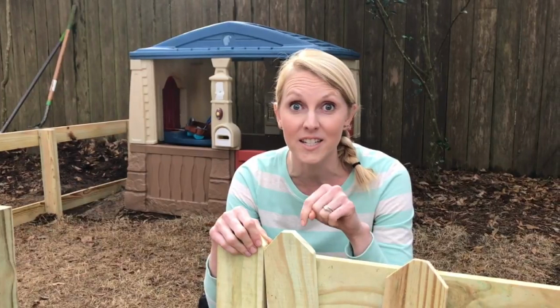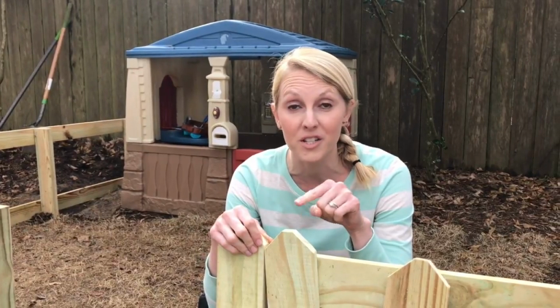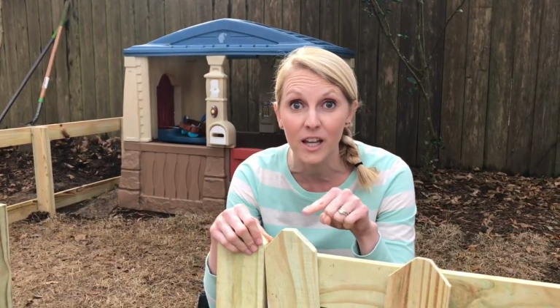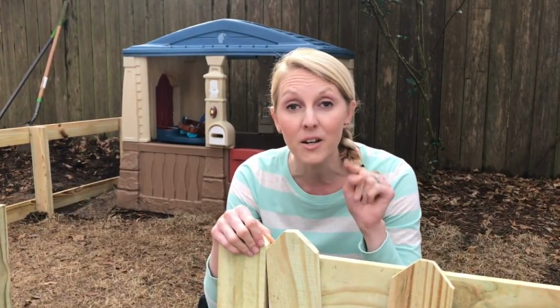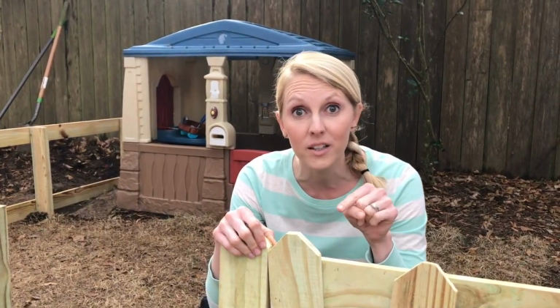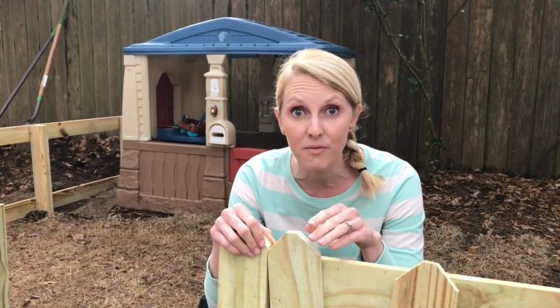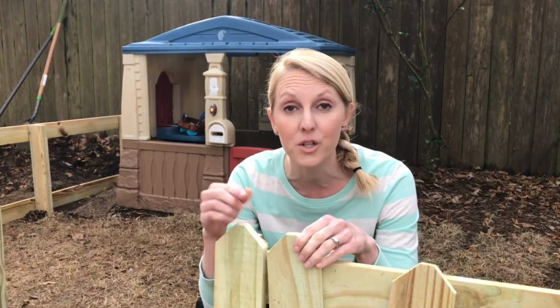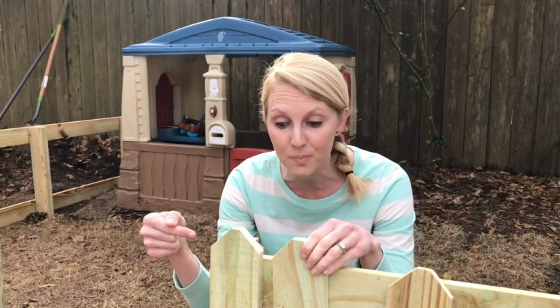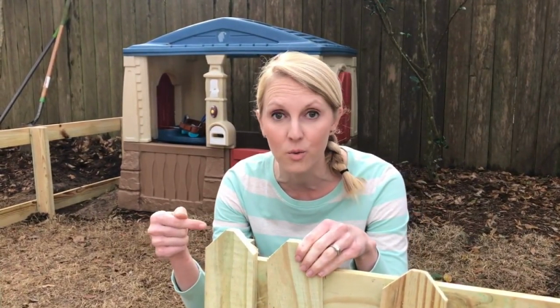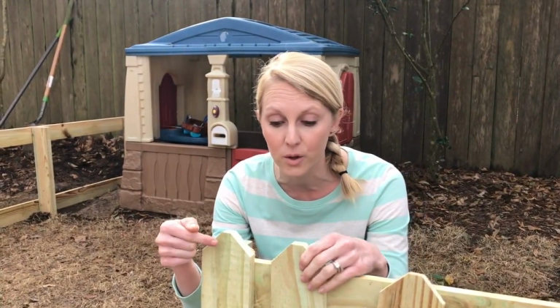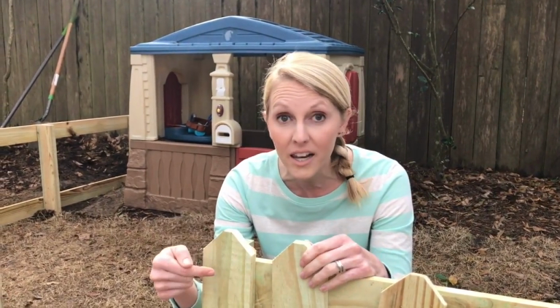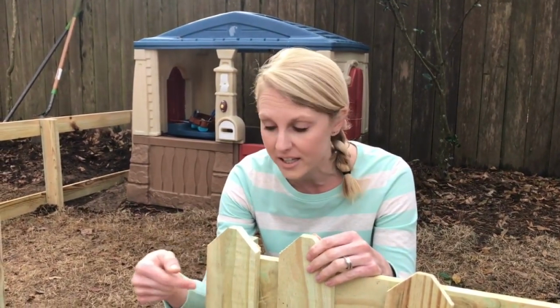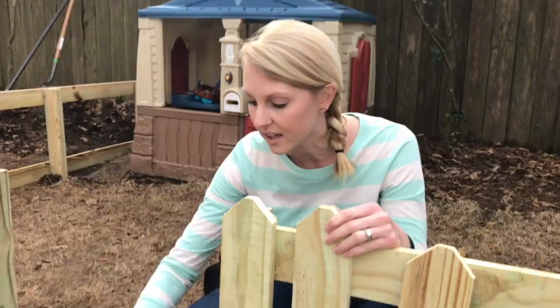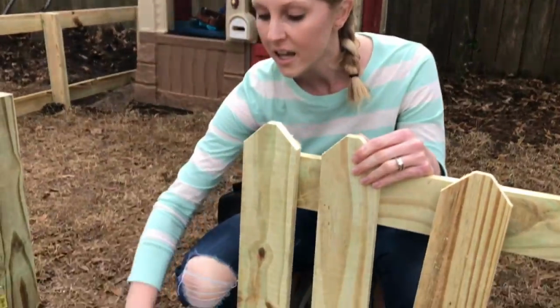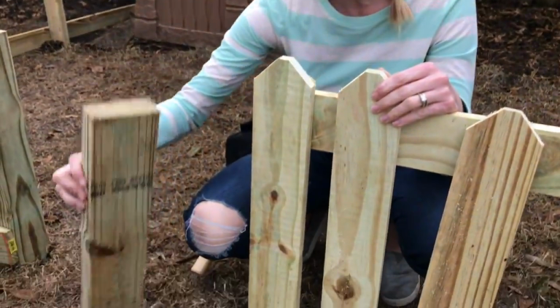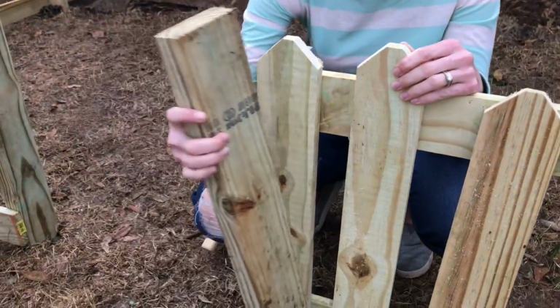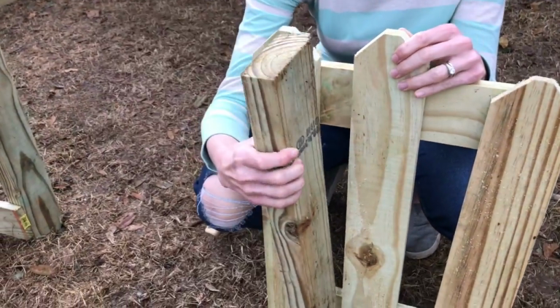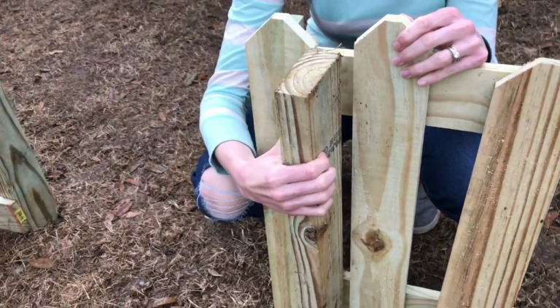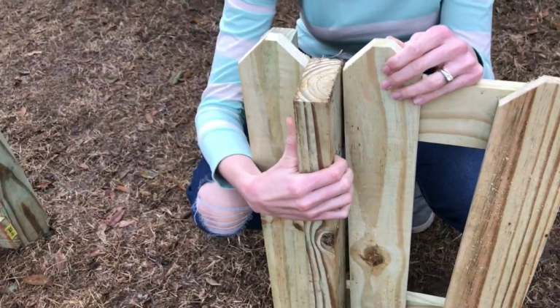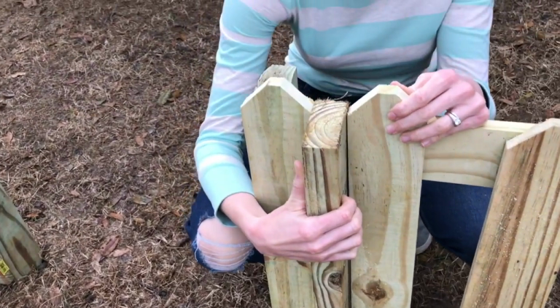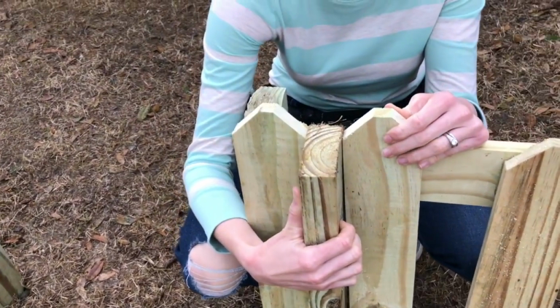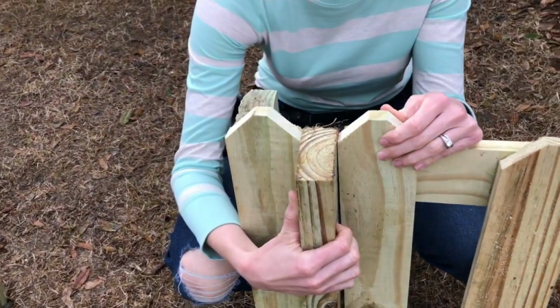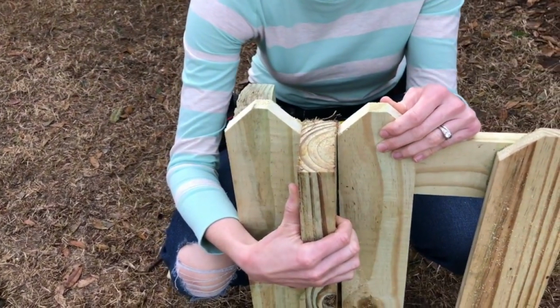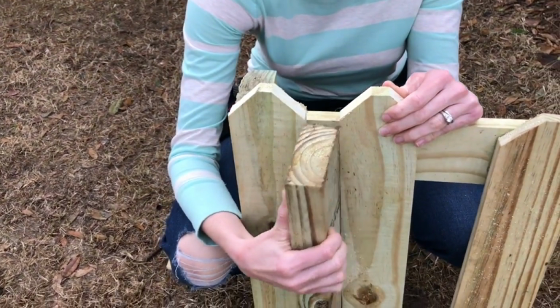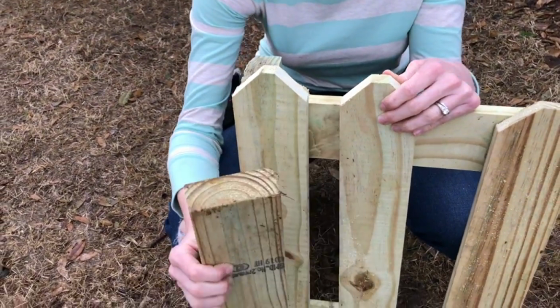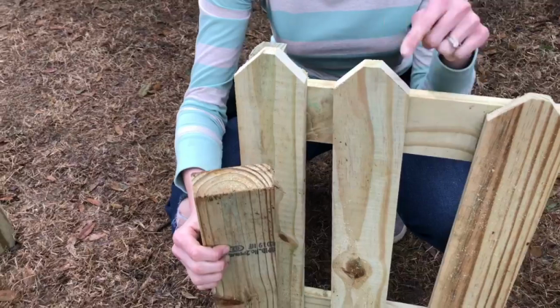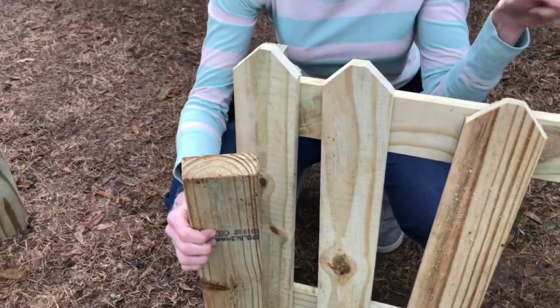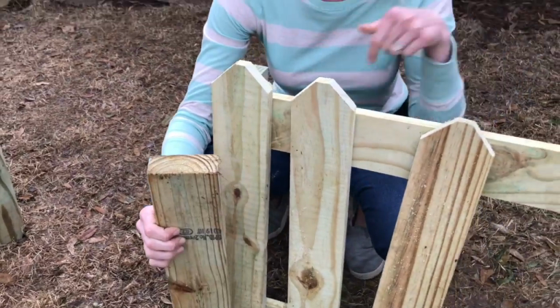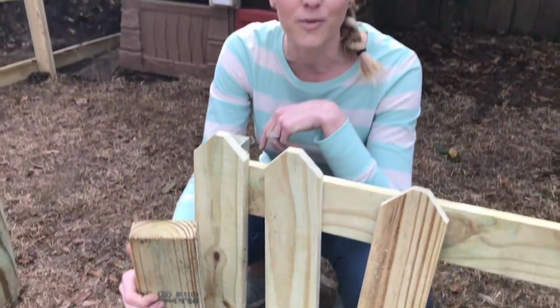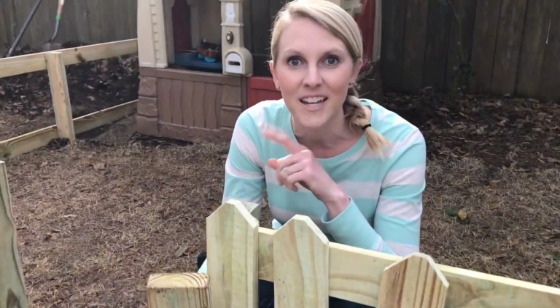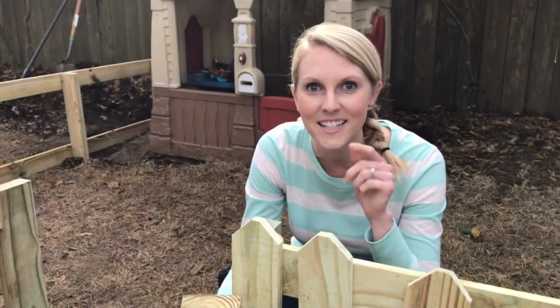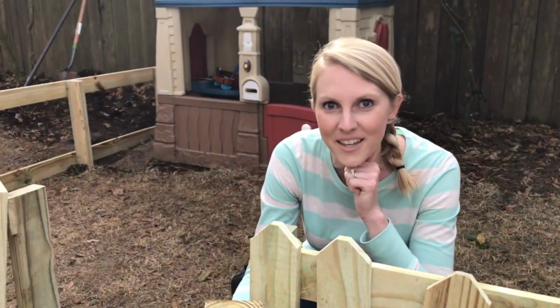Here's a quick little tip: use a spacer when you are creating a fence like this. We're going to use a 2x4 between the little picket boards that we created so that we have nice even spacing all the way around. See you this weekend!